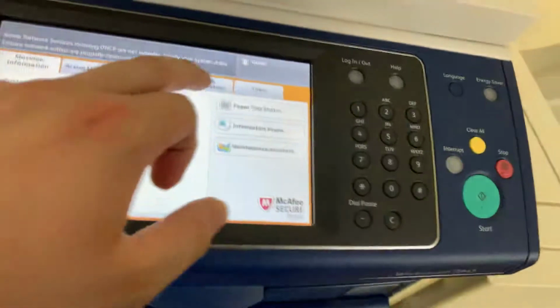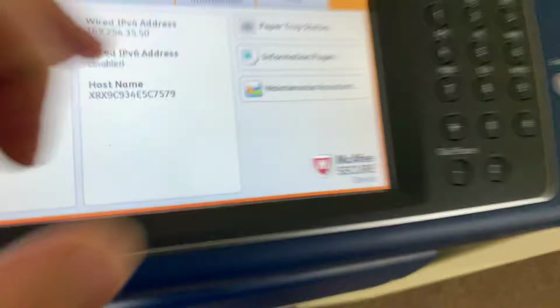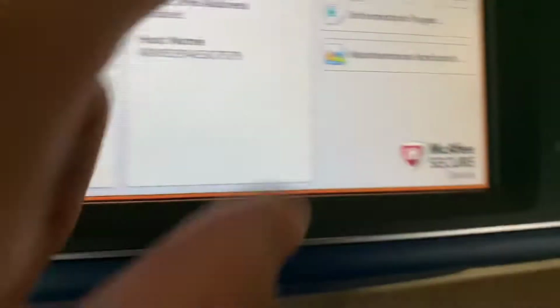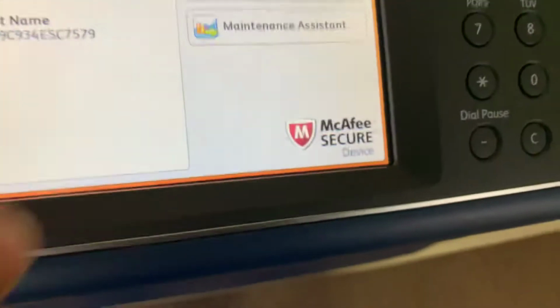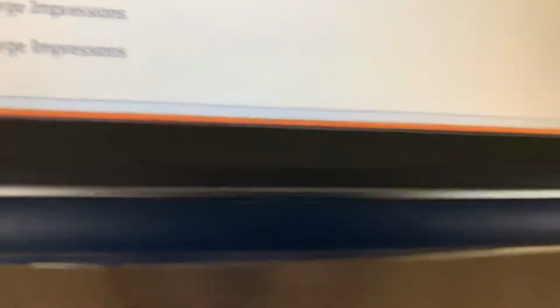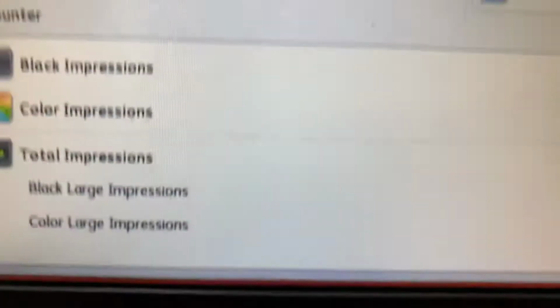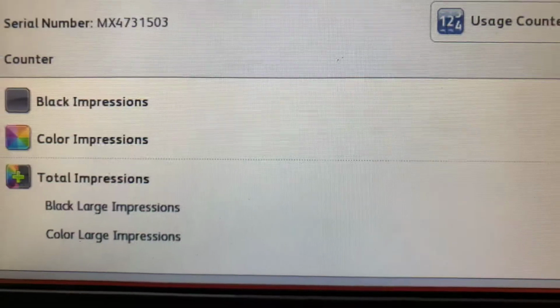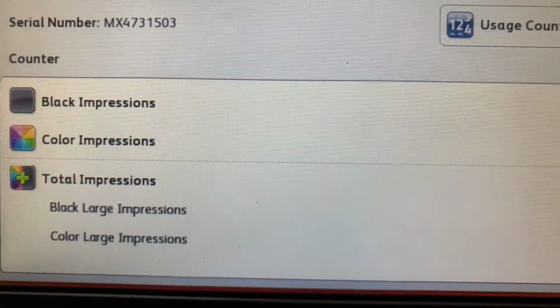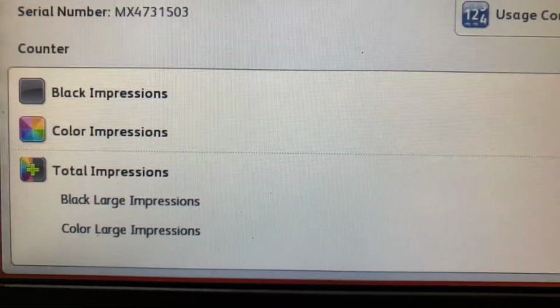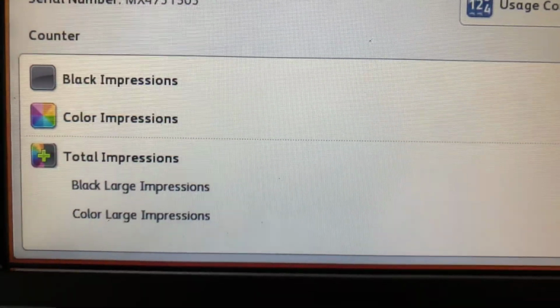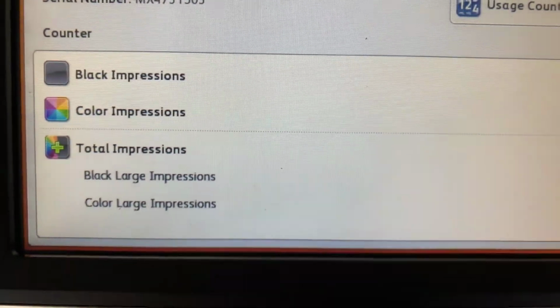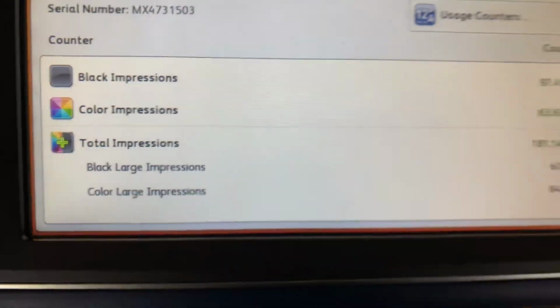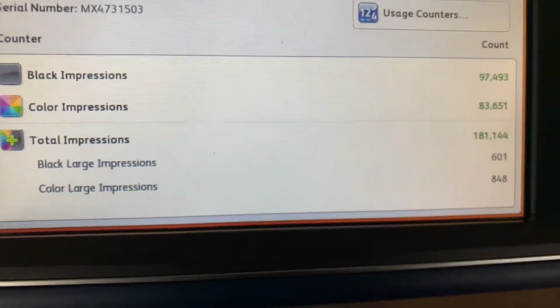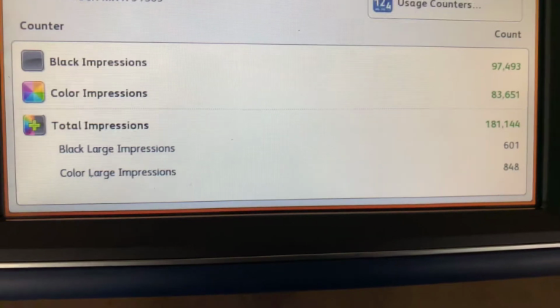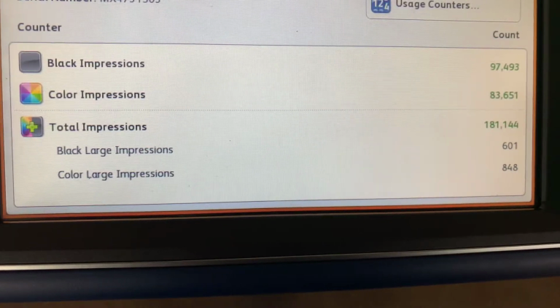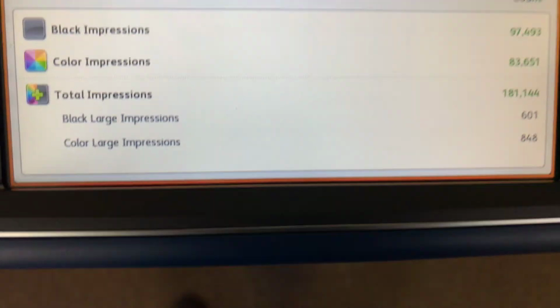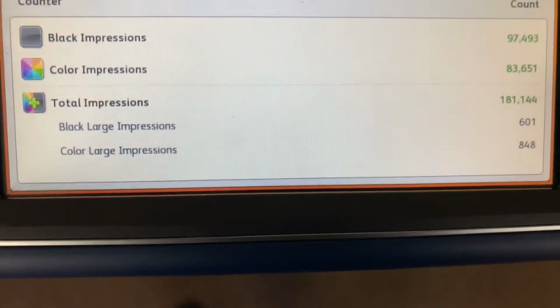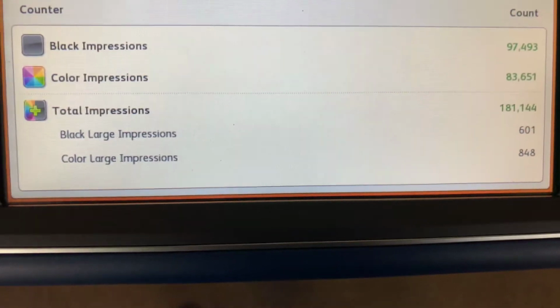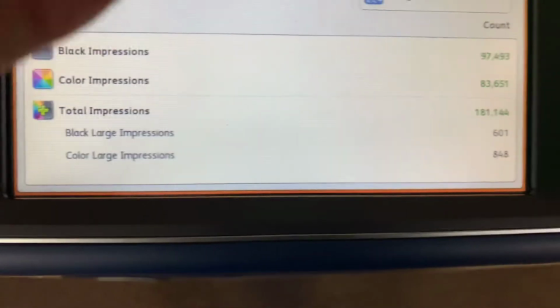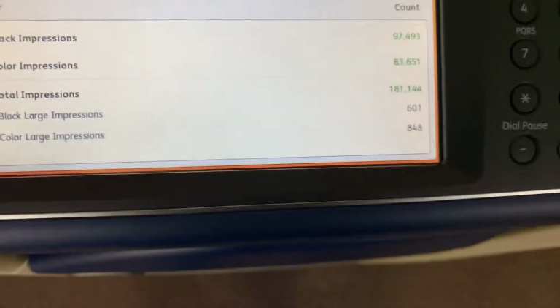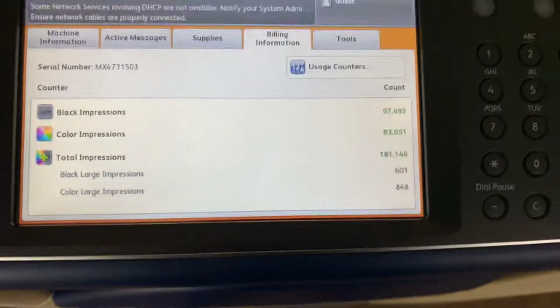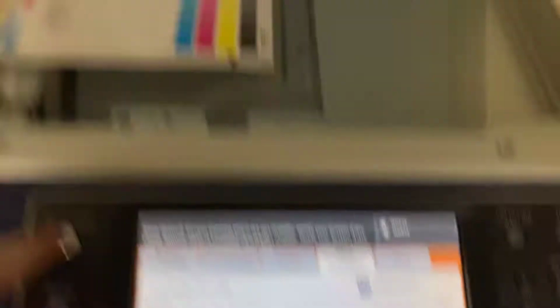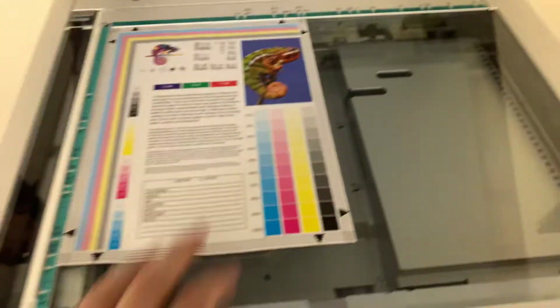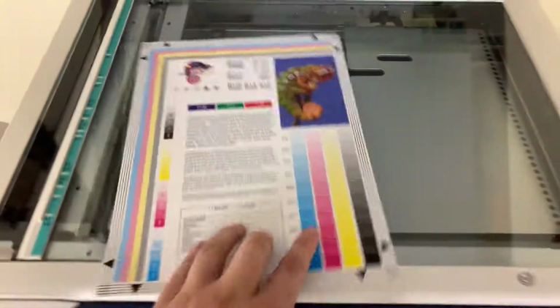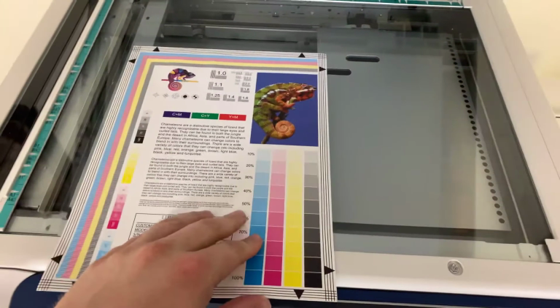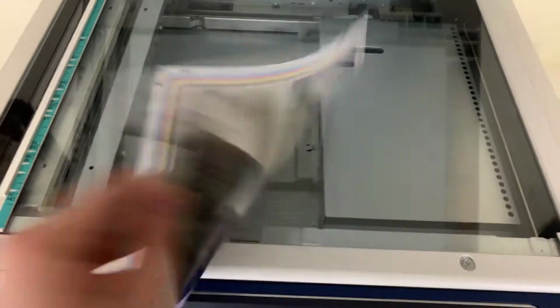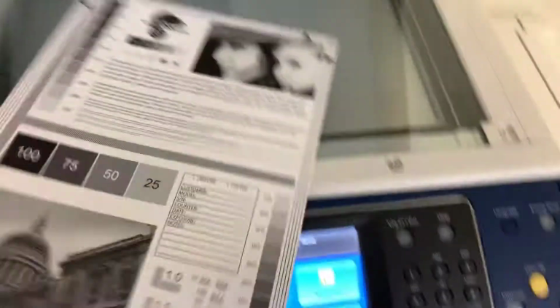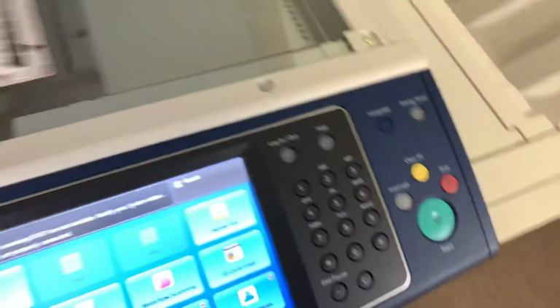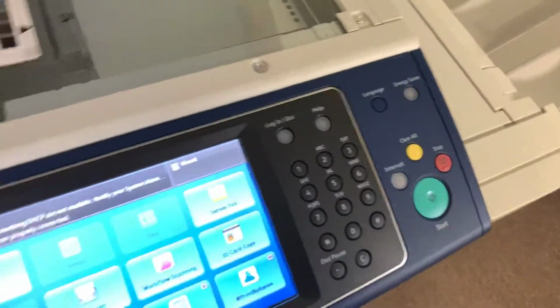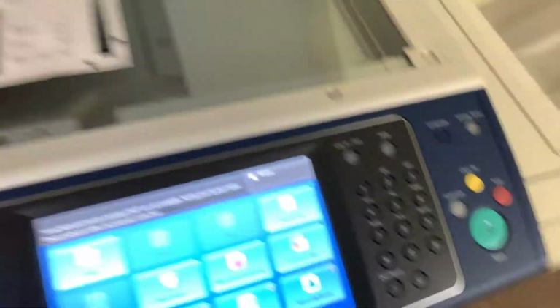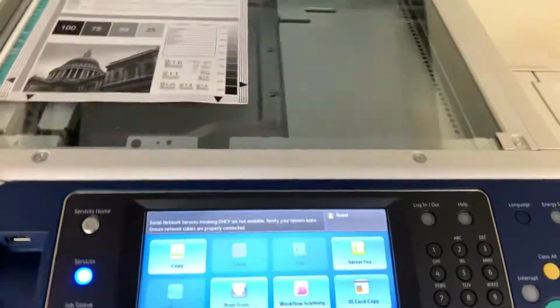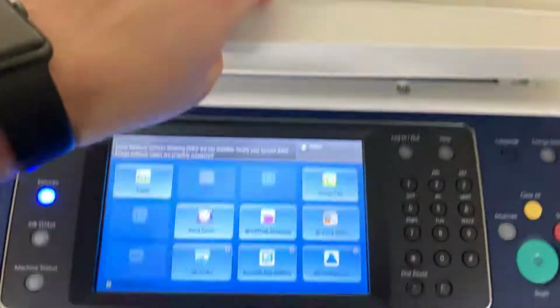The meter on this machine reads 97,000 total black and white copies and 83,000 total color copies, as you can see here on our counter. We'll go ahead and run a few test copies to show the color quality in this machine.